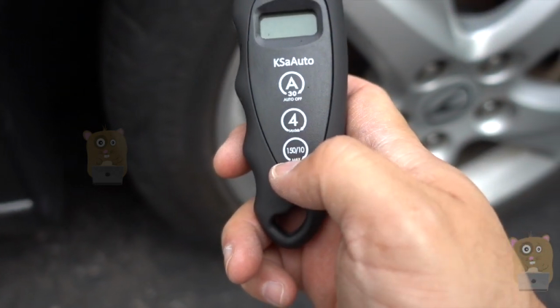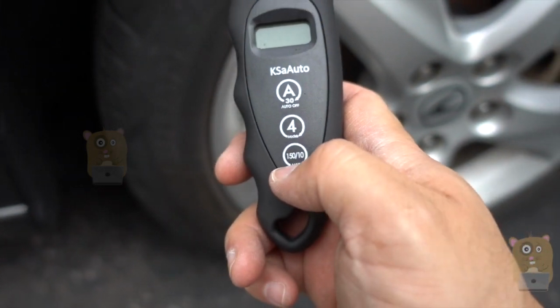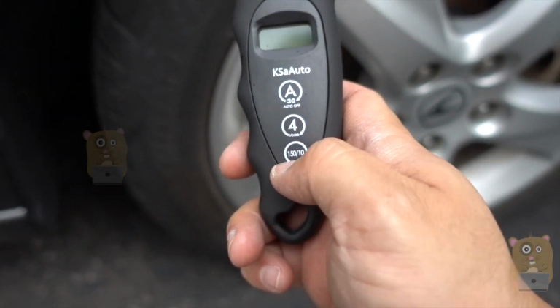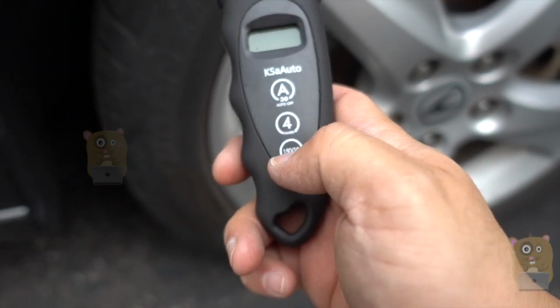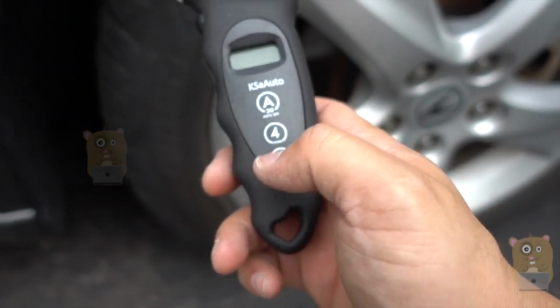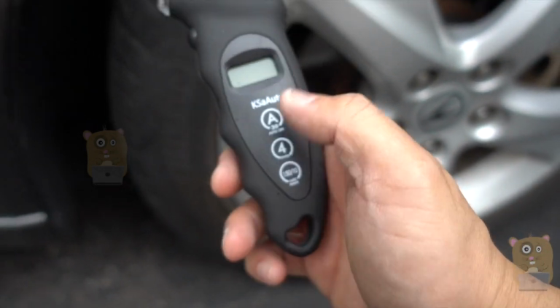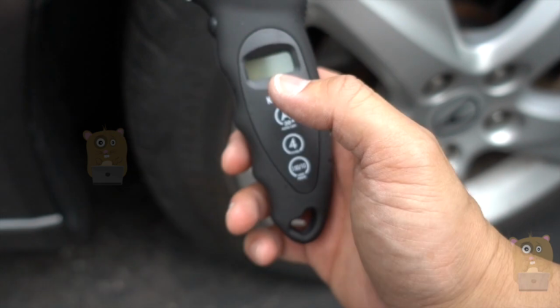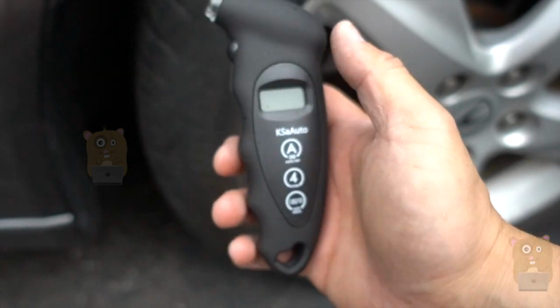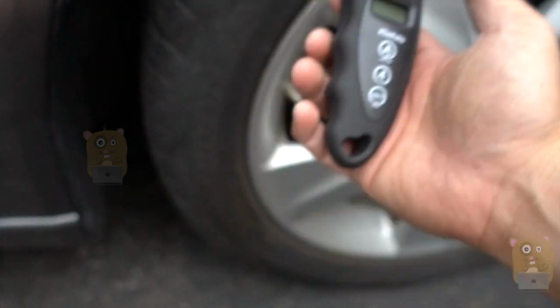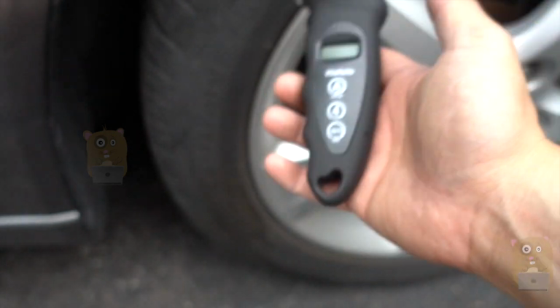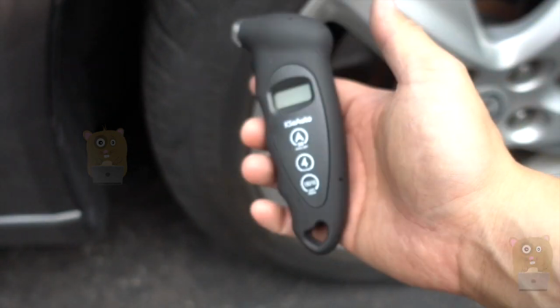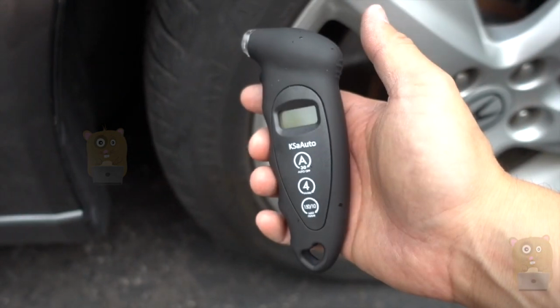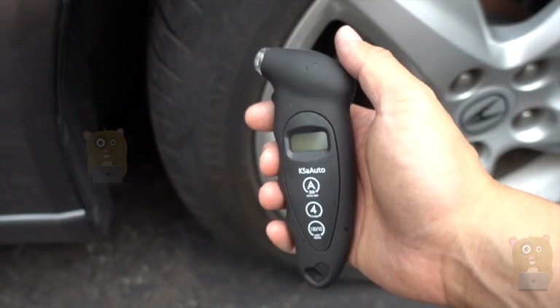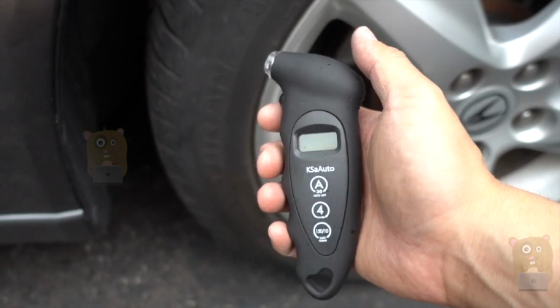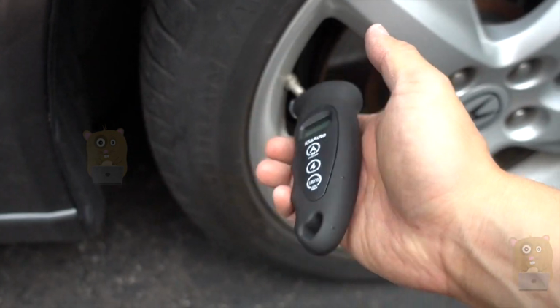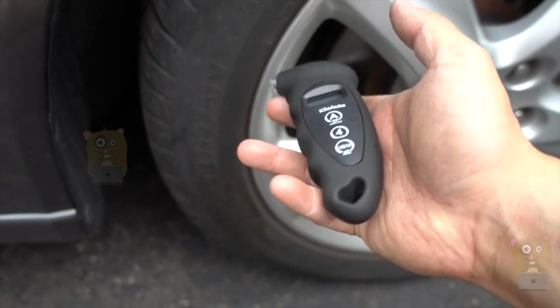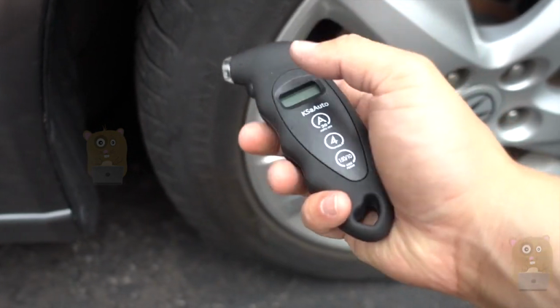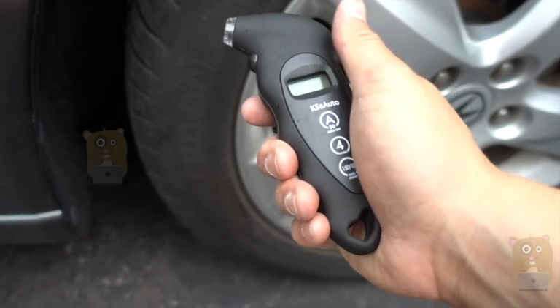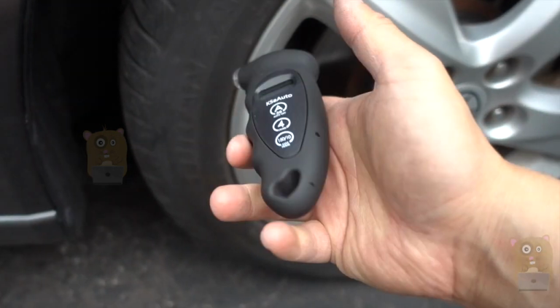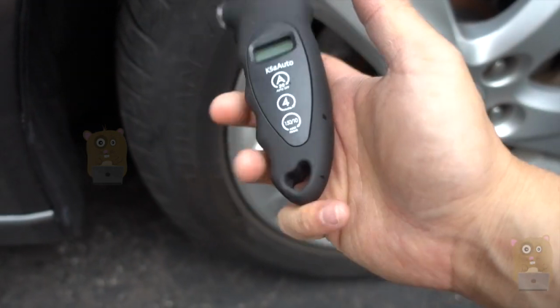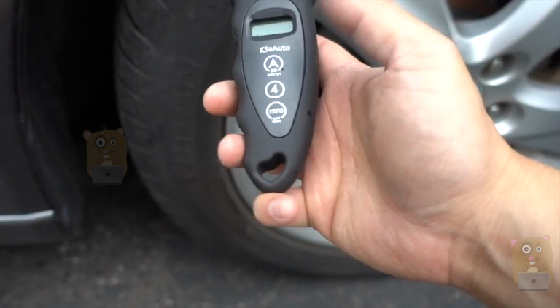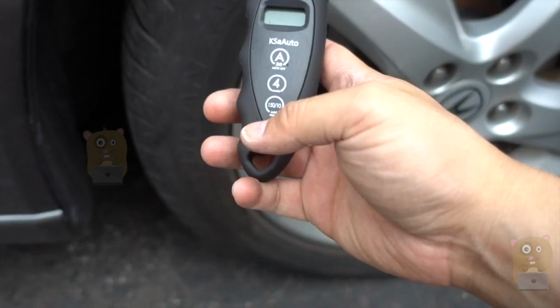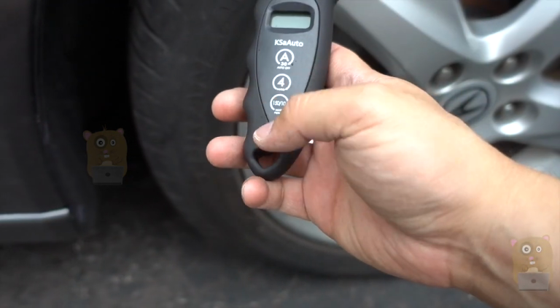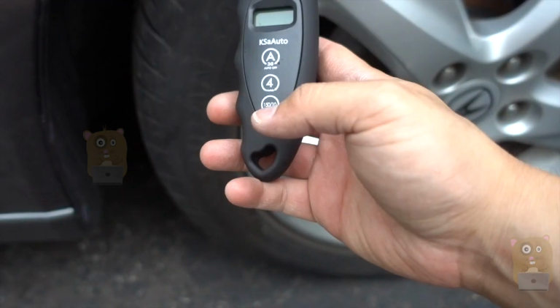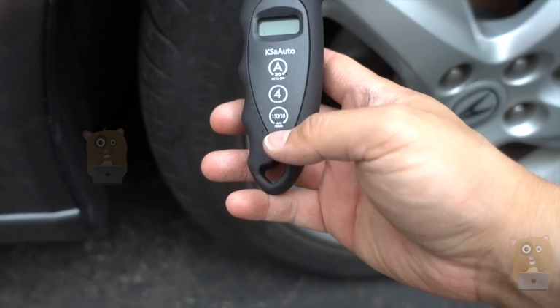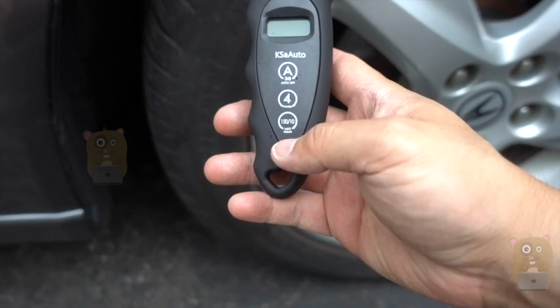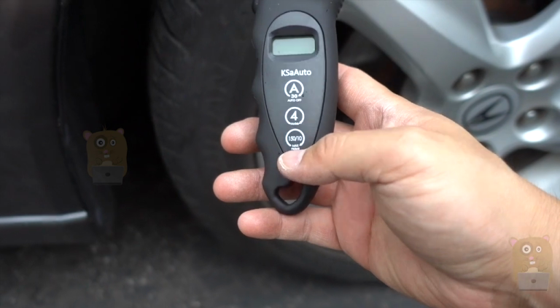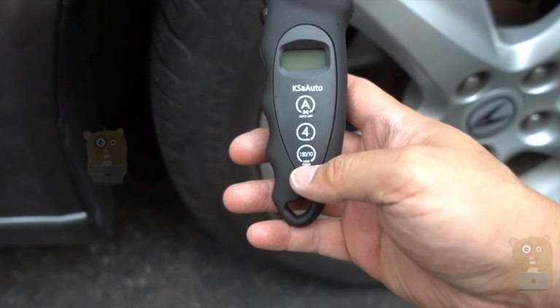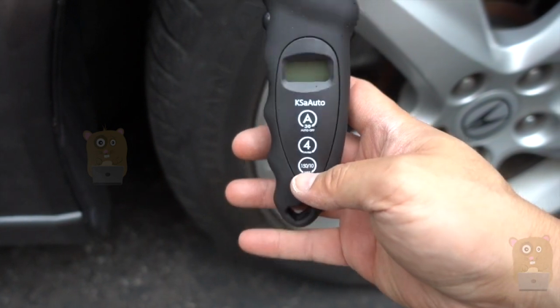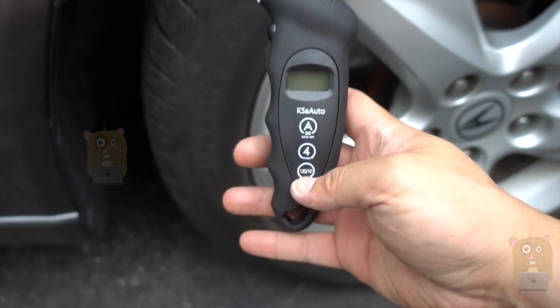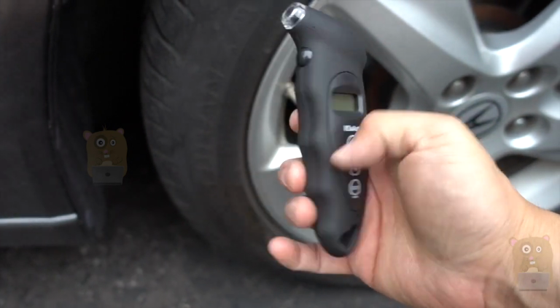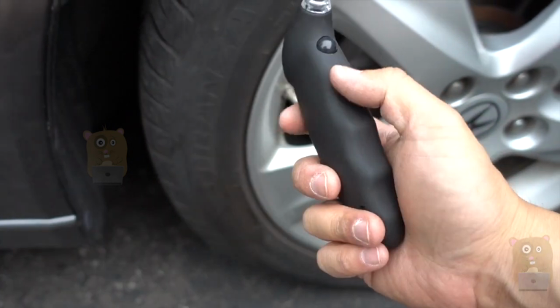A lot of bikes out there go up to close to 90, 100 PSI. If you need anything that requires more PSI, this is the one for you.